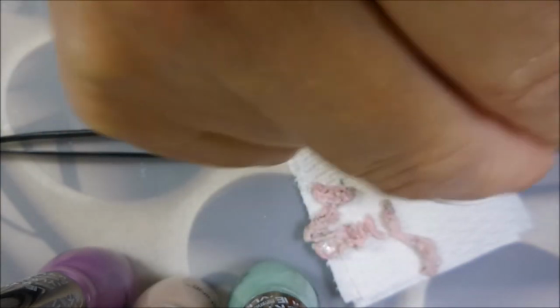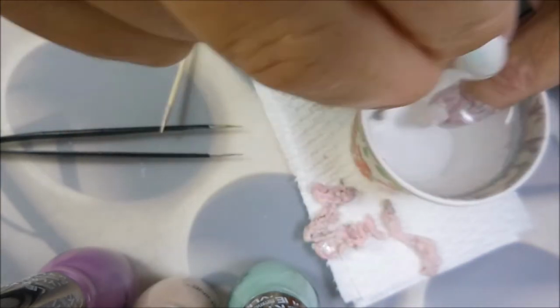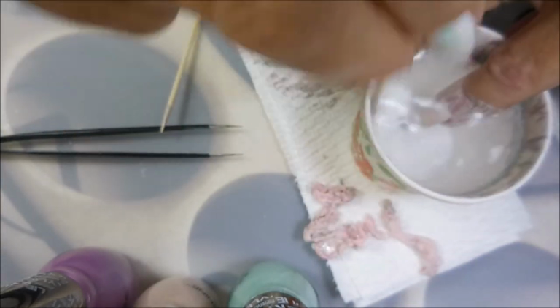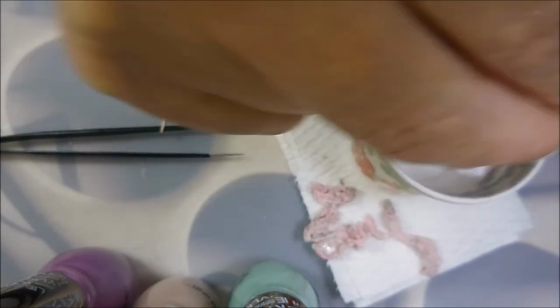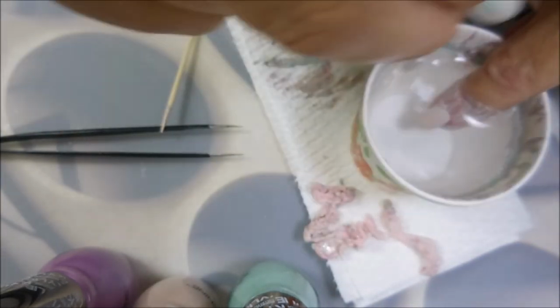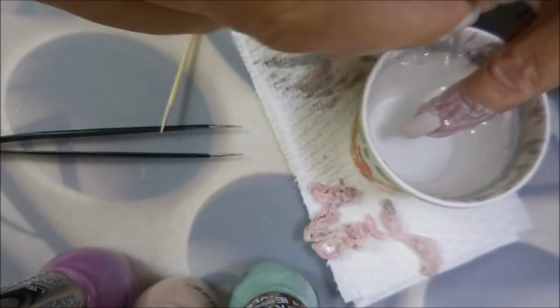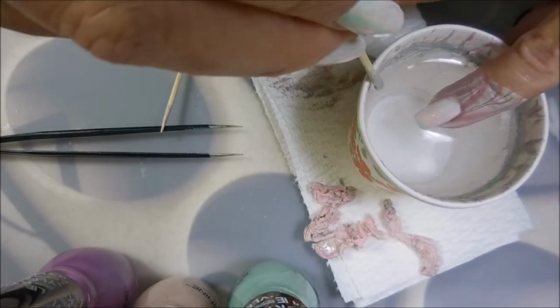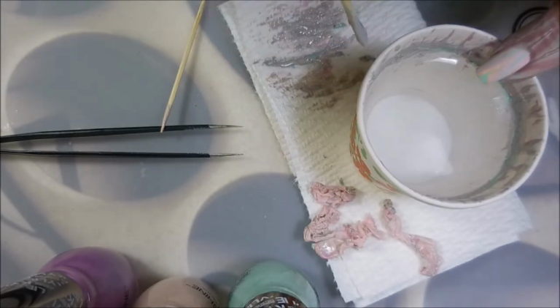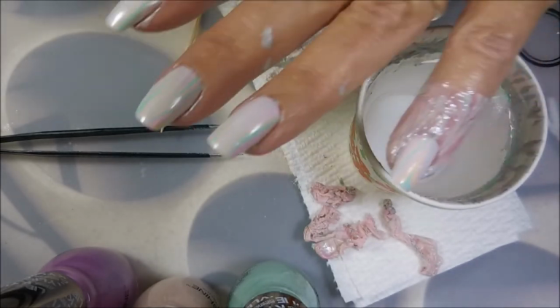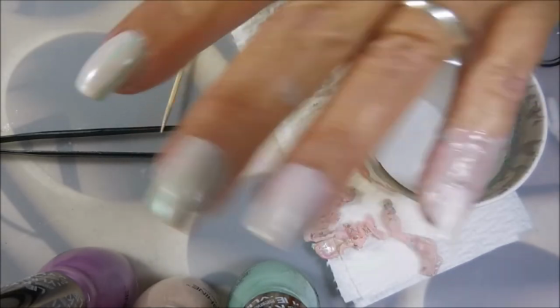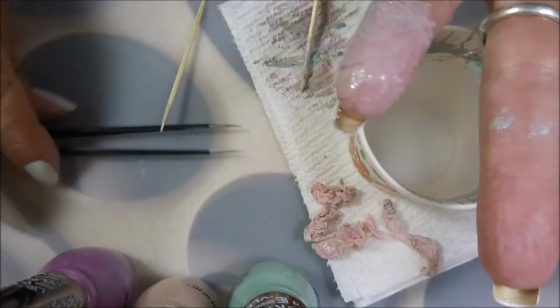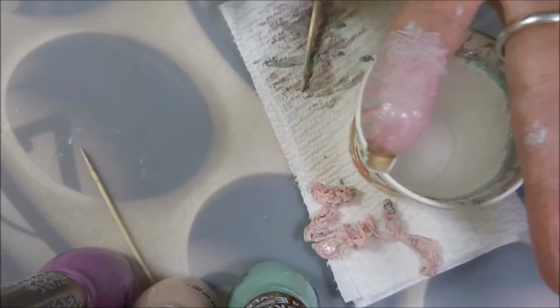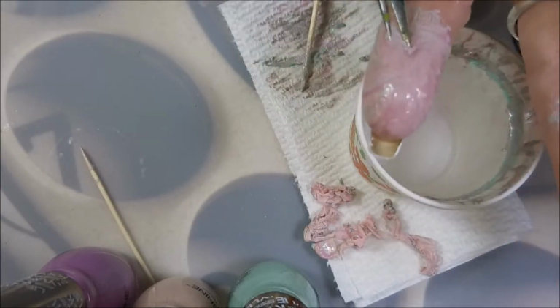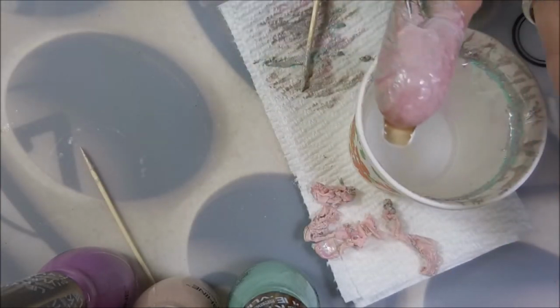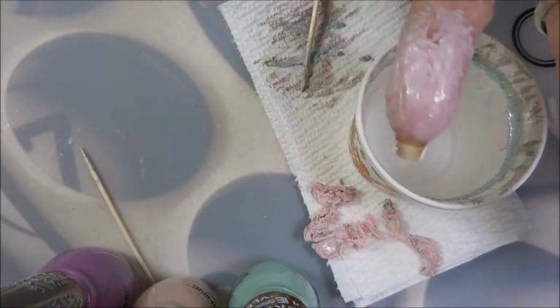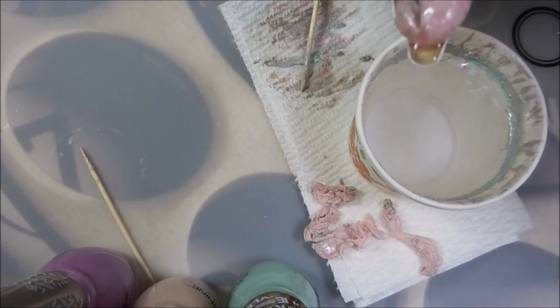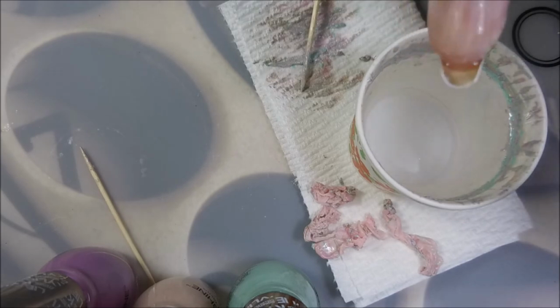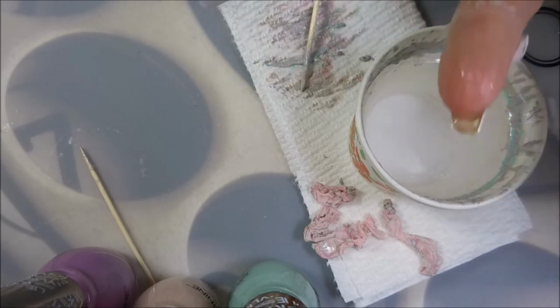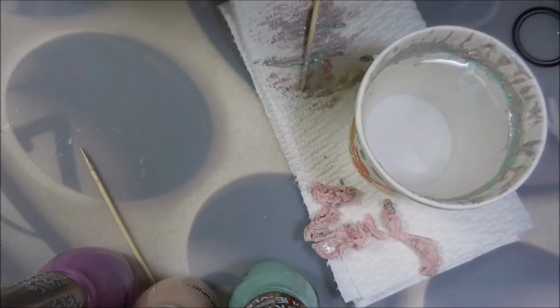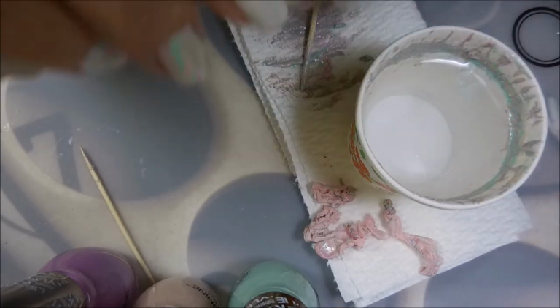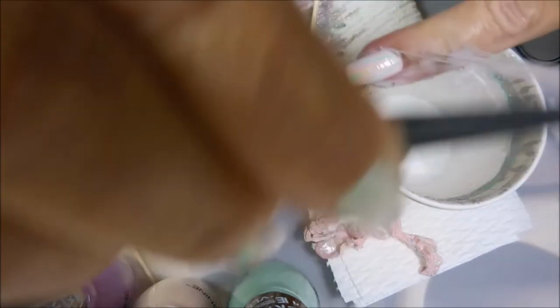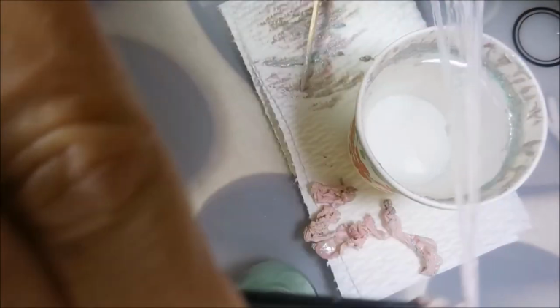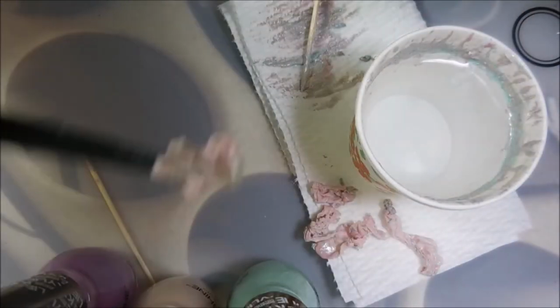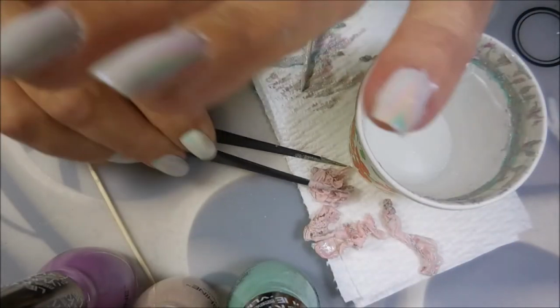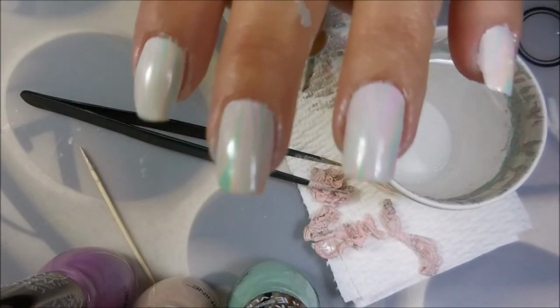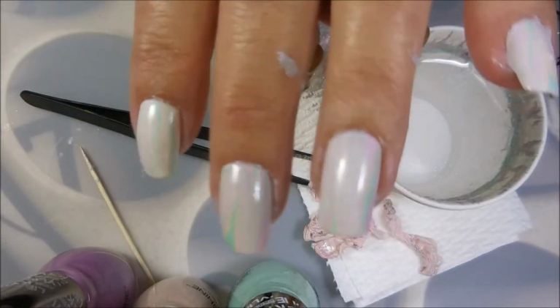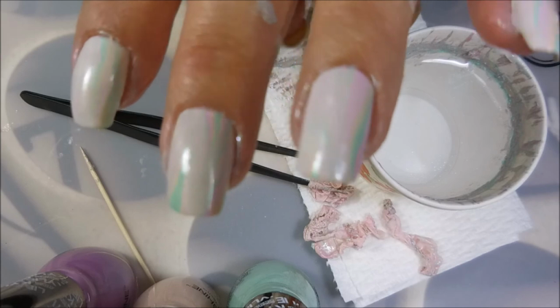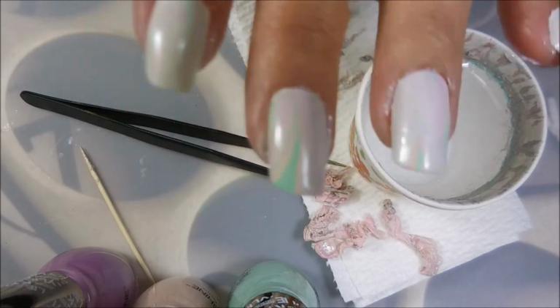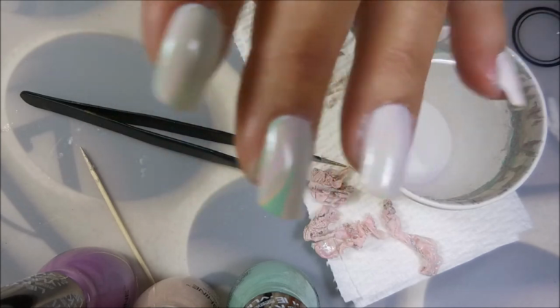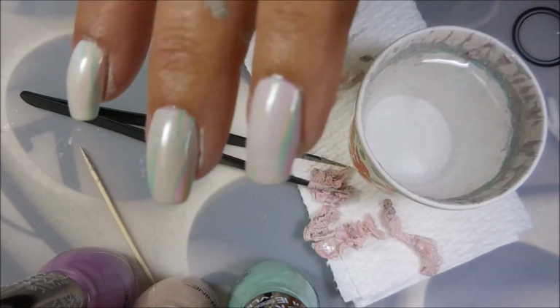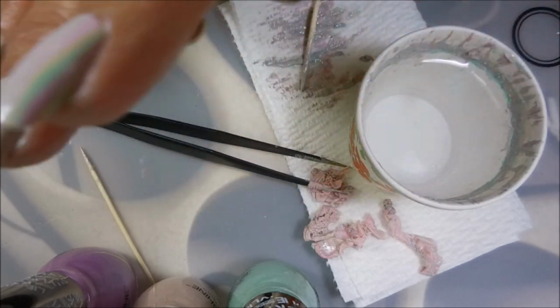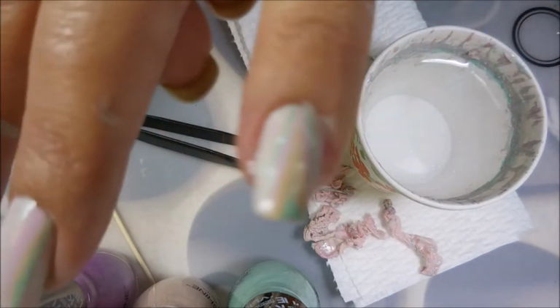Just so you guys know, I did speed this up quite a bit because I wanted to be able to show more of the water marbling. I didn't want you to be here for 30 minutes to see me dip in, all that time.